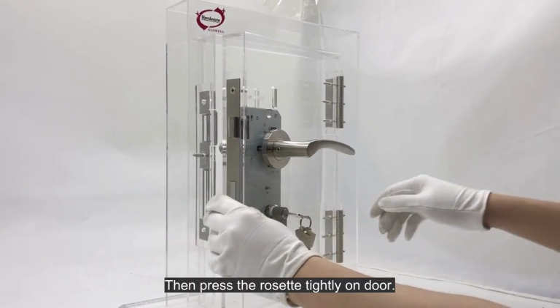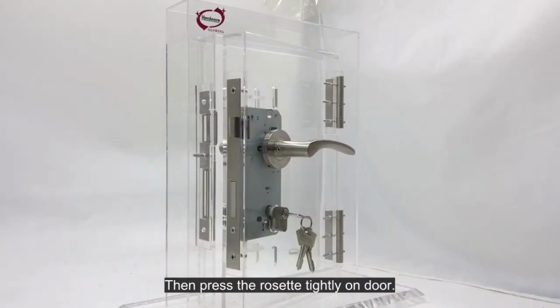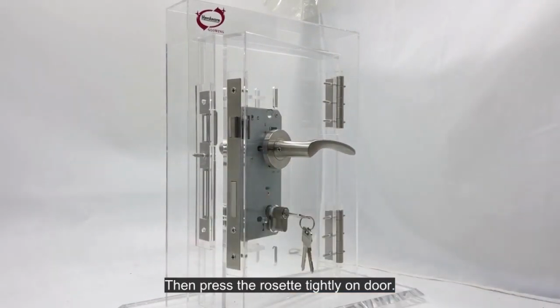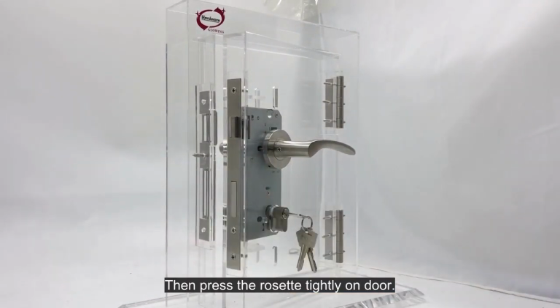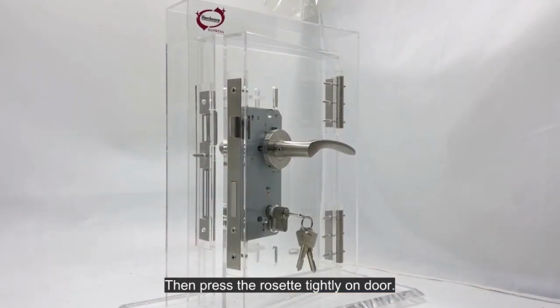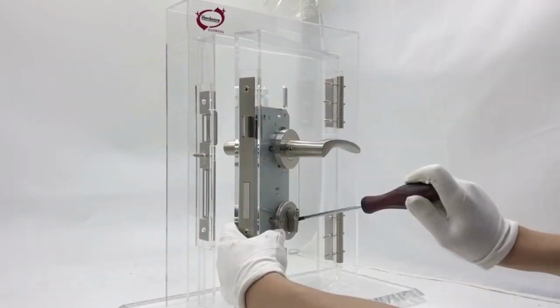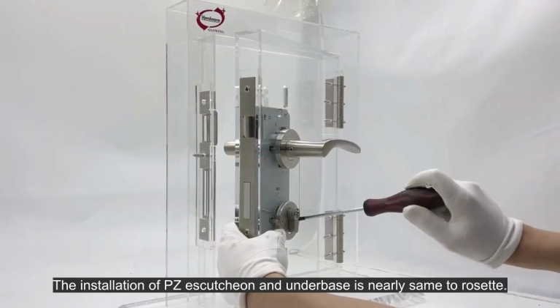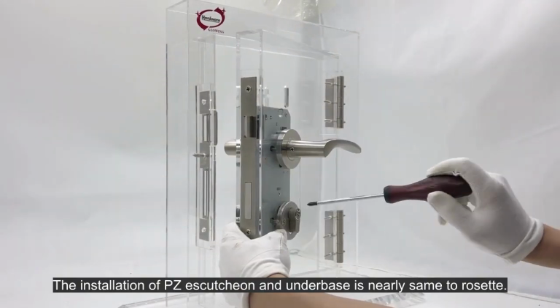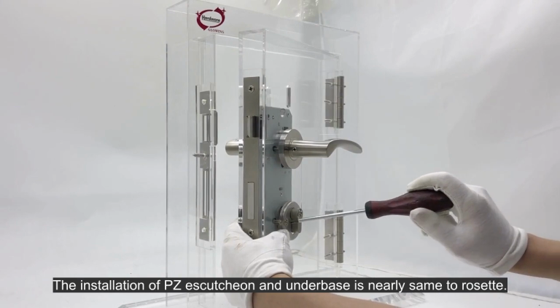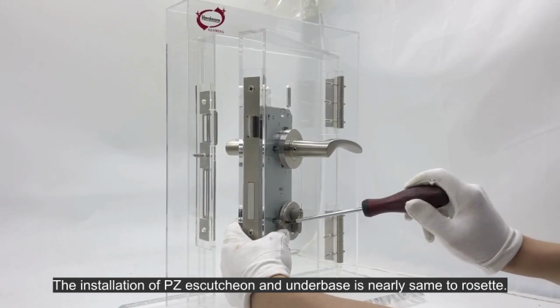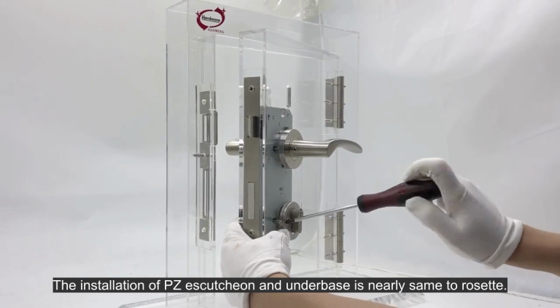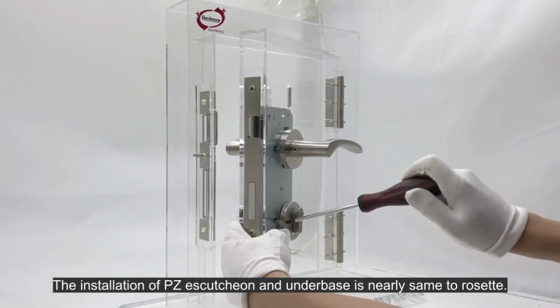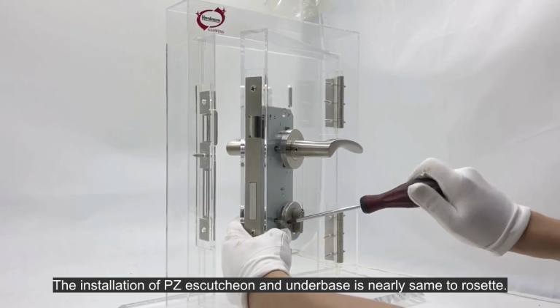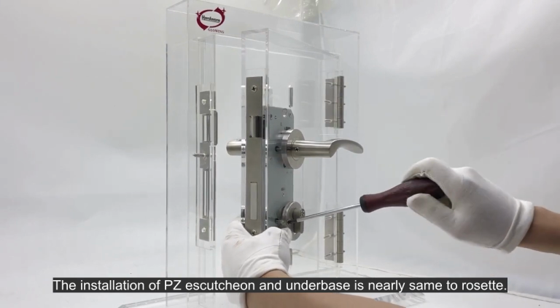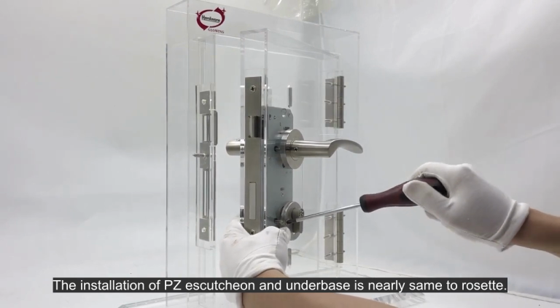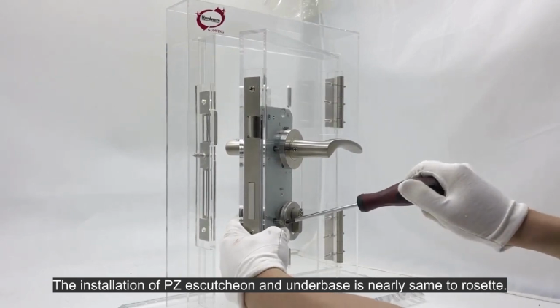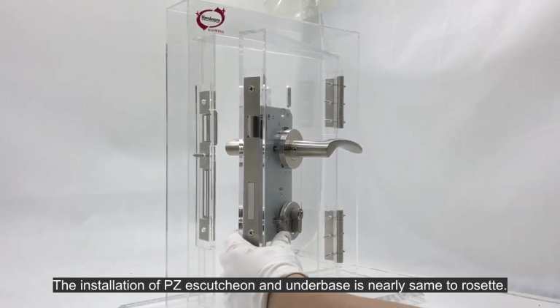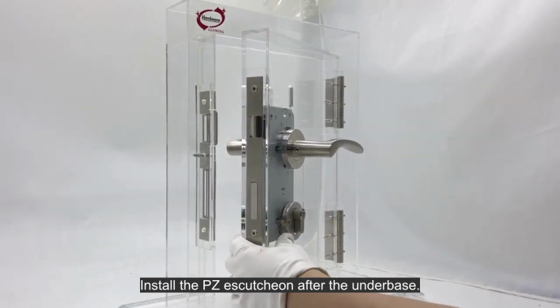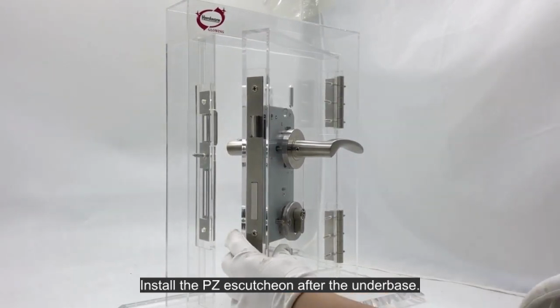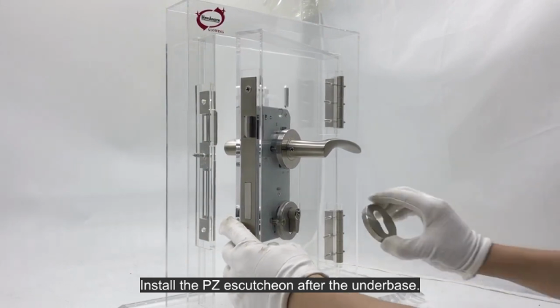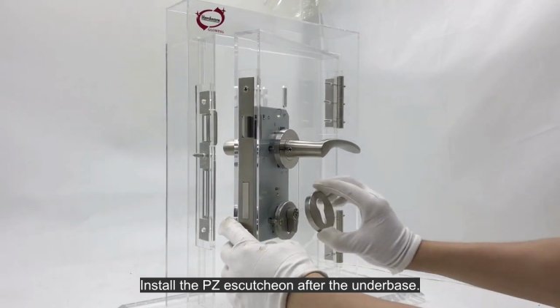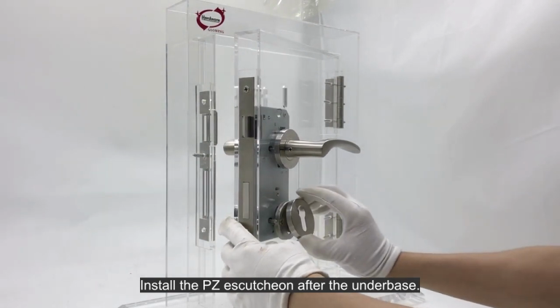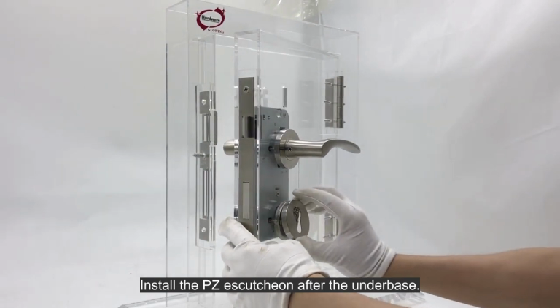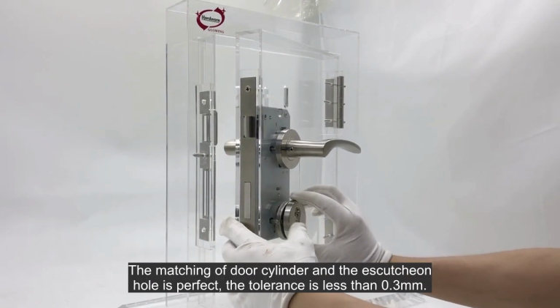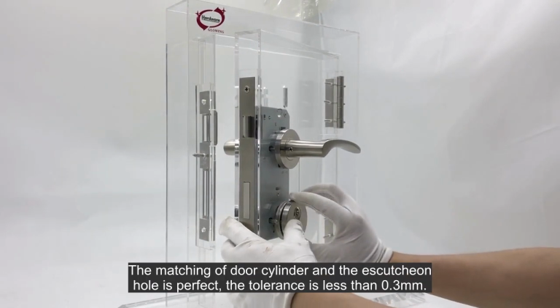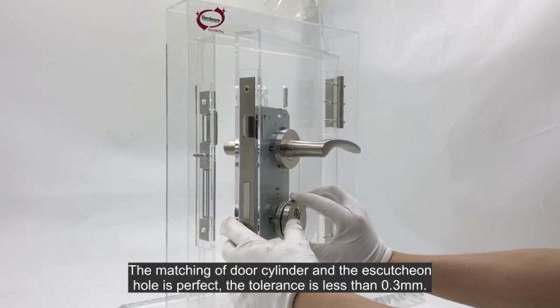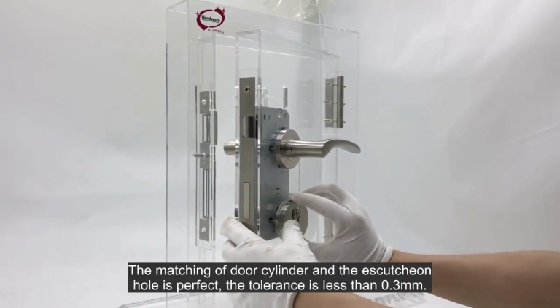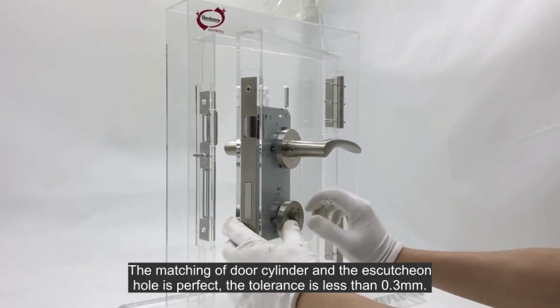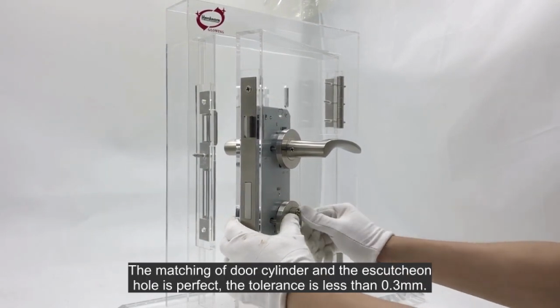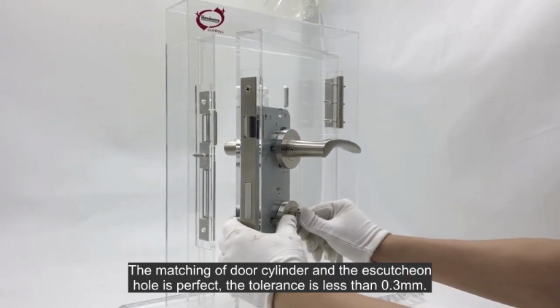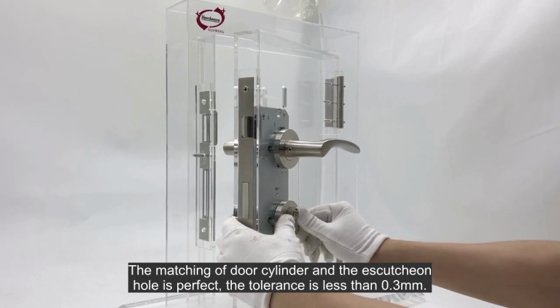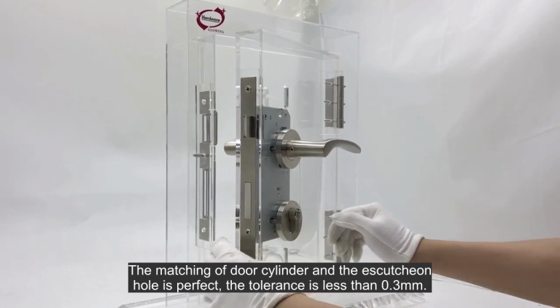Press the rosette tightly on the door. The installation of the PZ escutcheon and underbase is nearly the same as the rosette. Install the PZ escutcheon after the underbase. The matching of the door cylinder and the escutcheon hole is perfect.